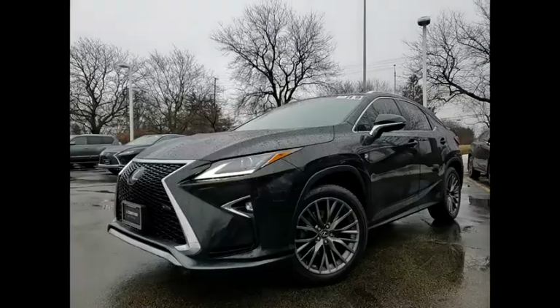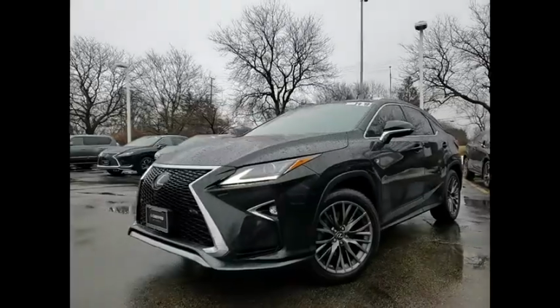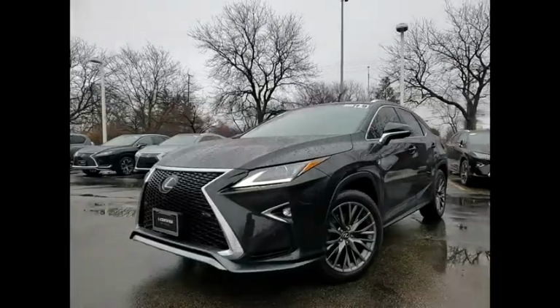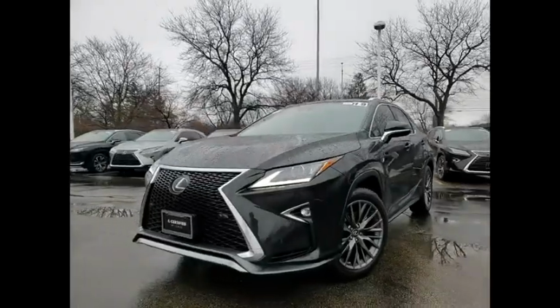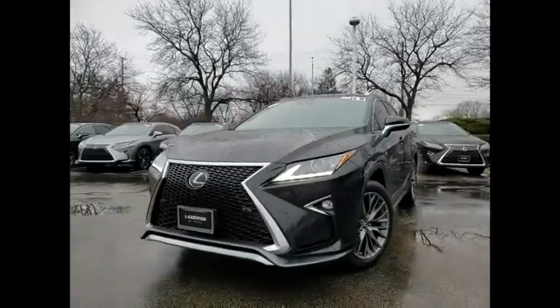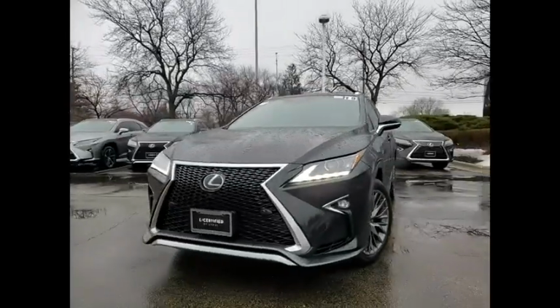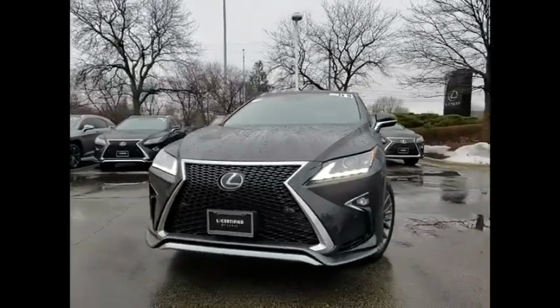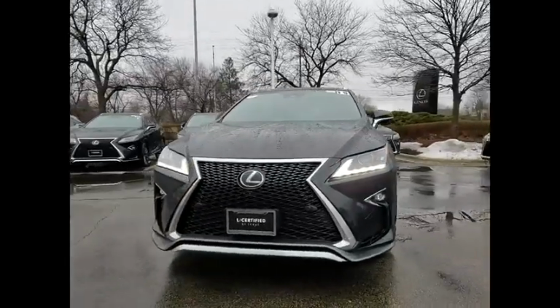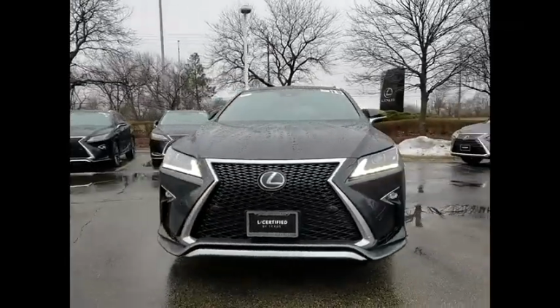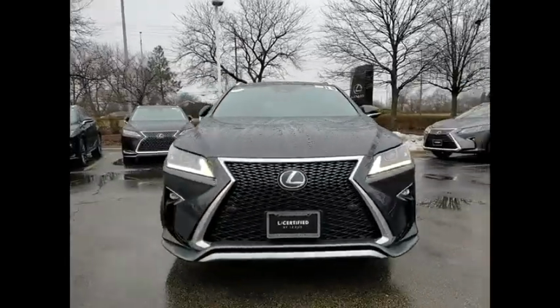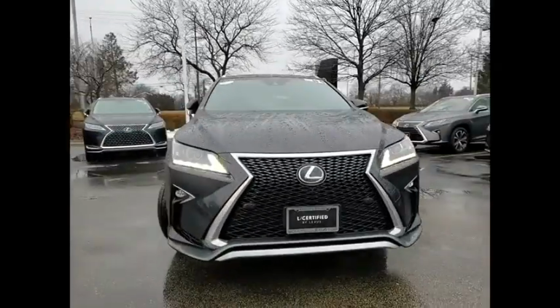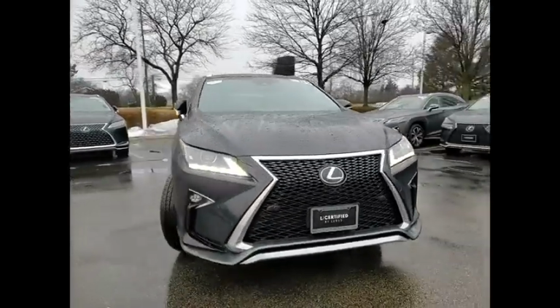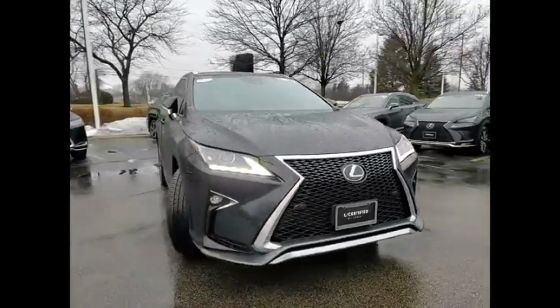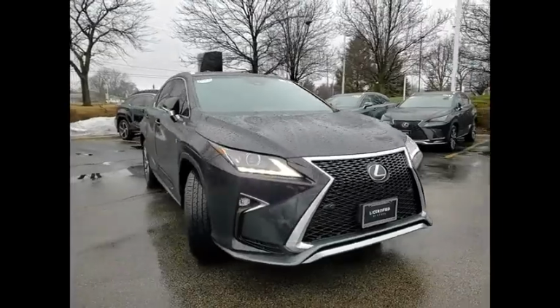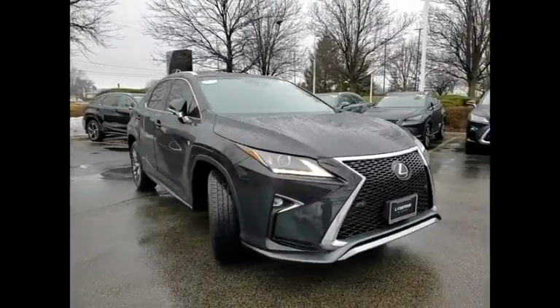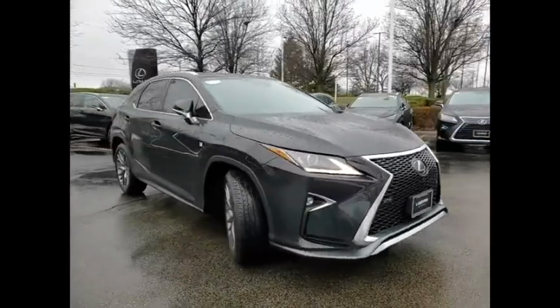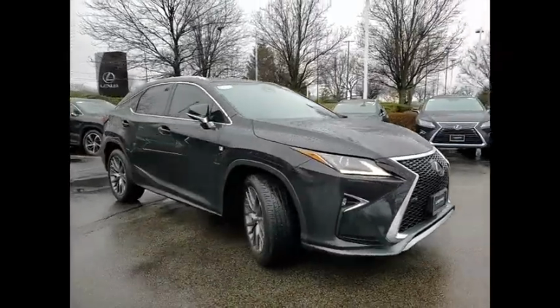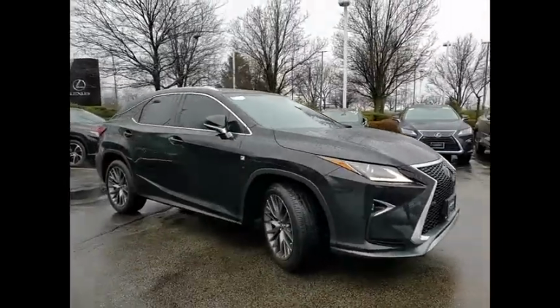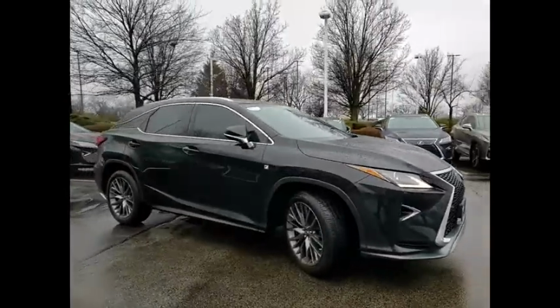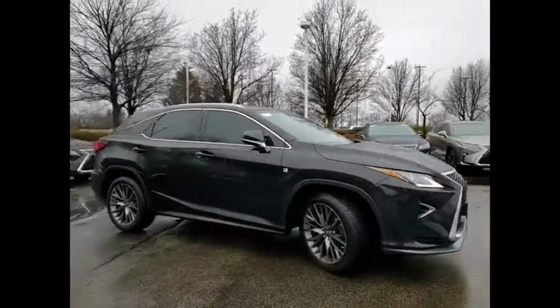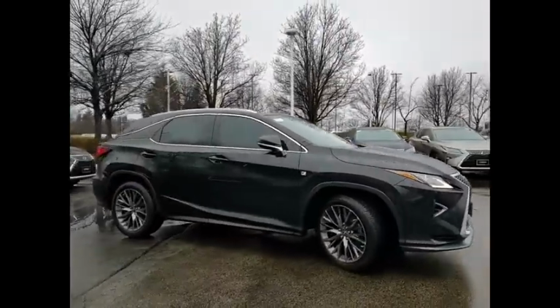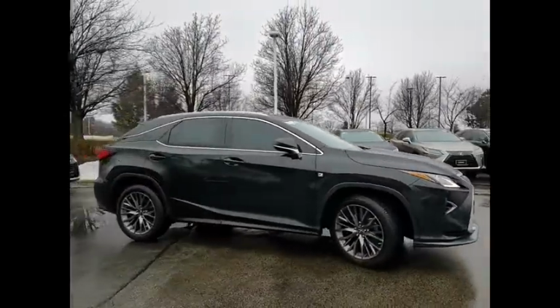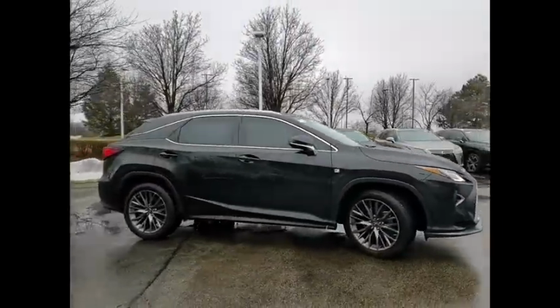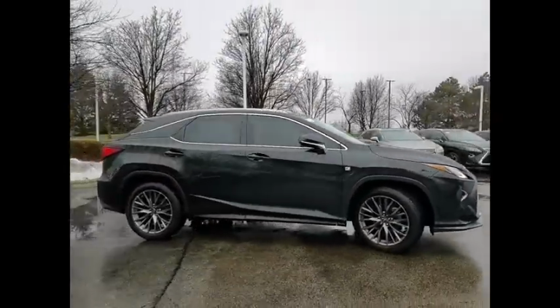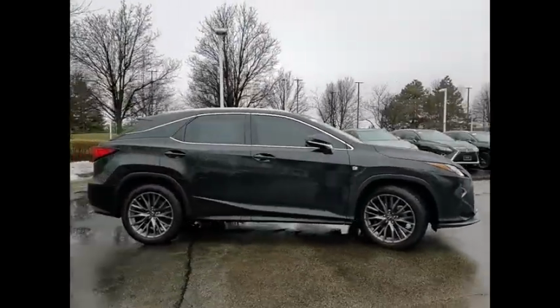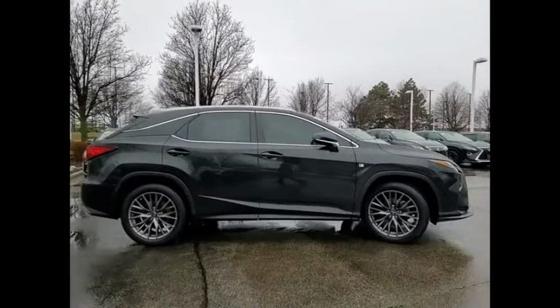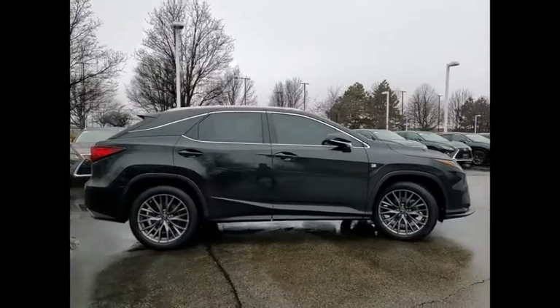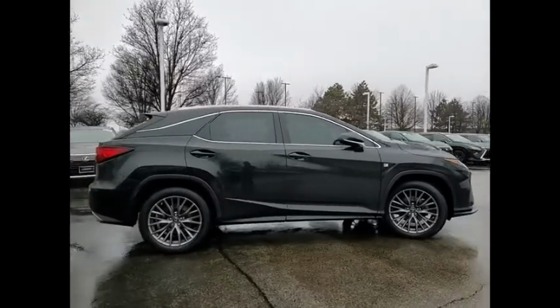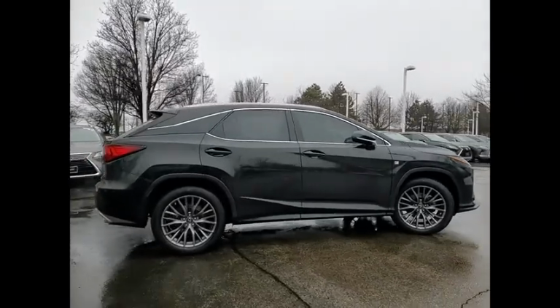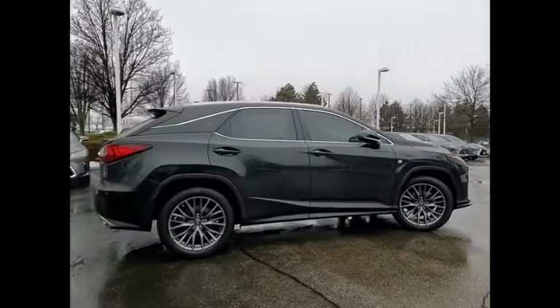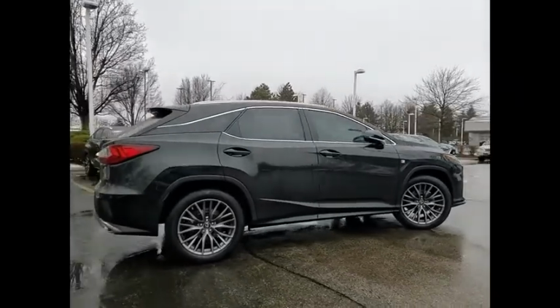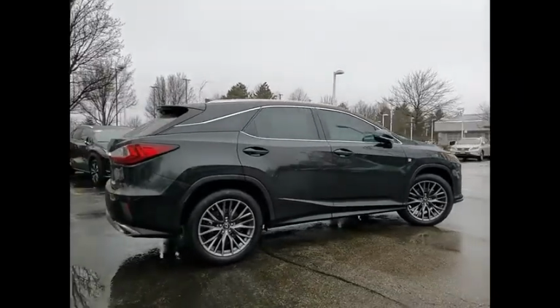Looking for the right vehicle? Check out the 2019 RX350. The RX350 offers a driver-inspired design and intuitive technology that puts you in total control of your interior.